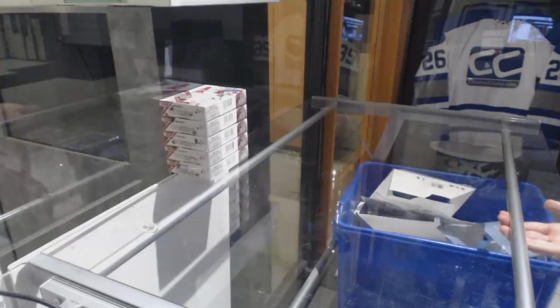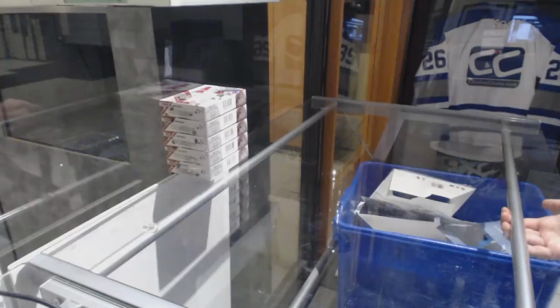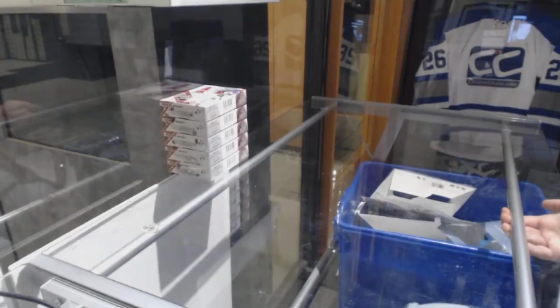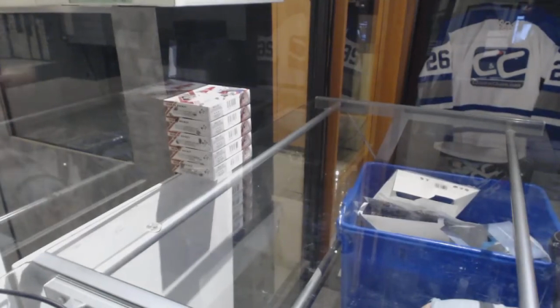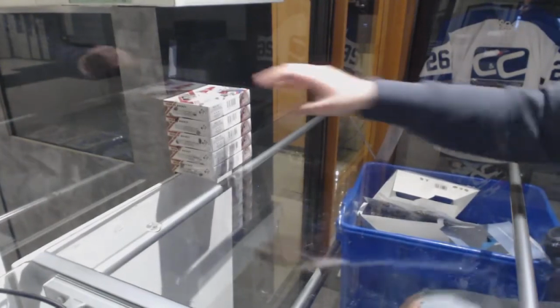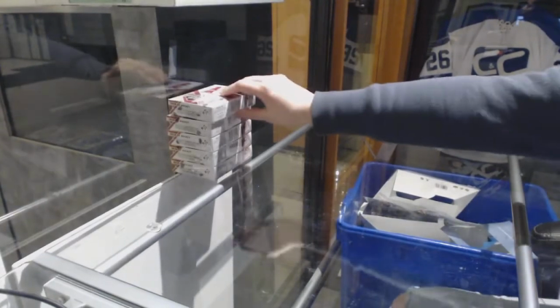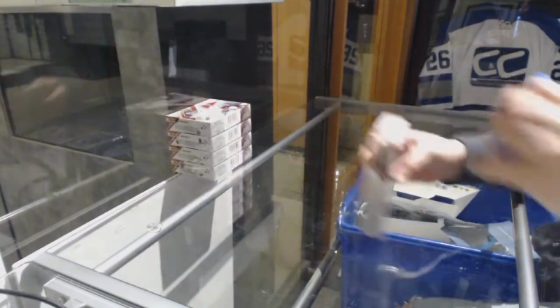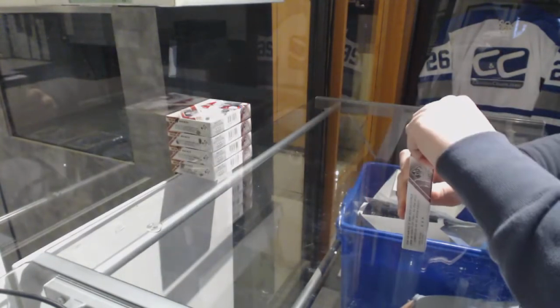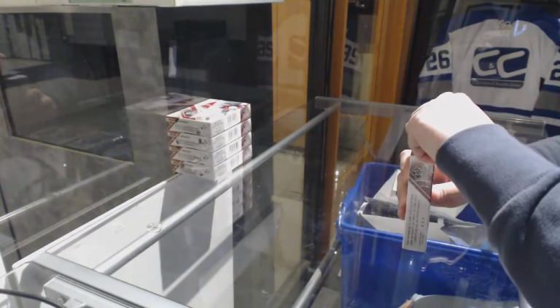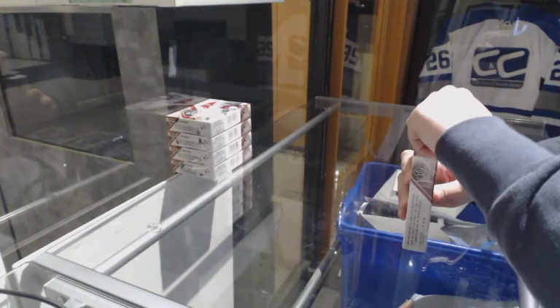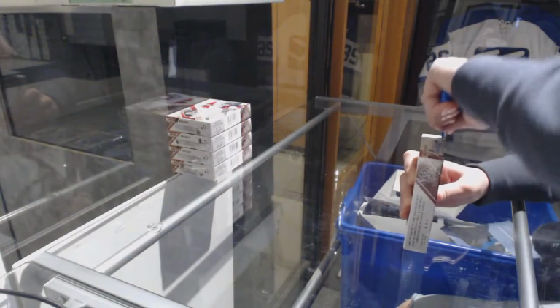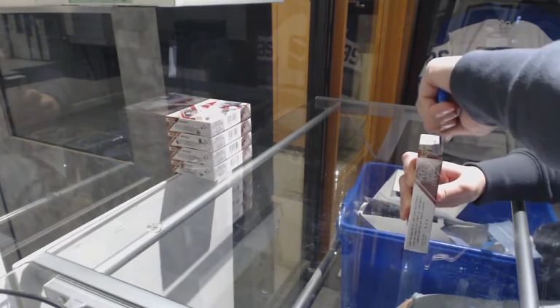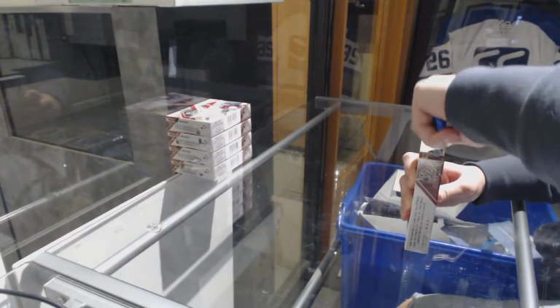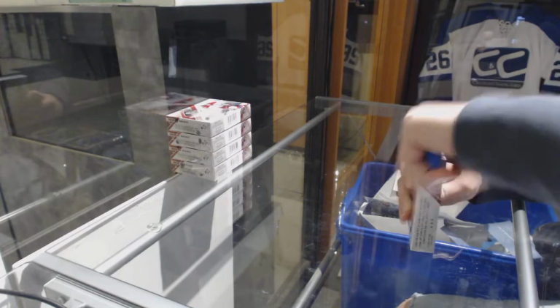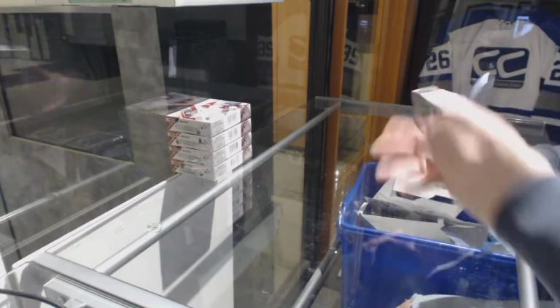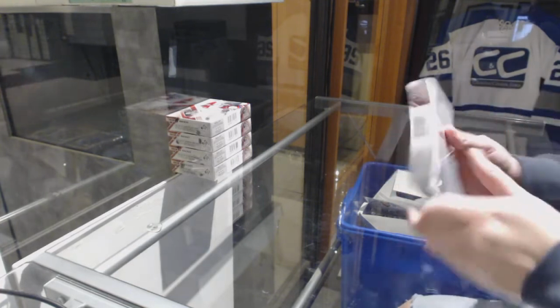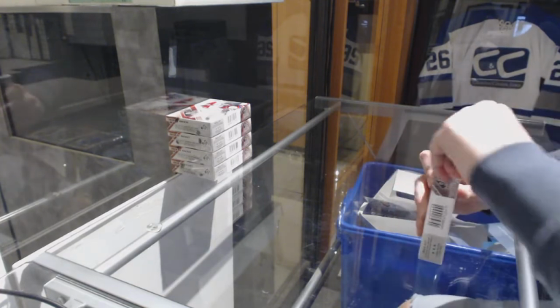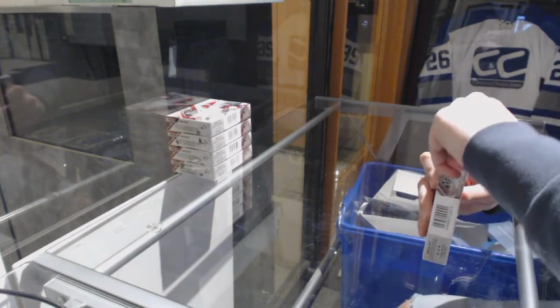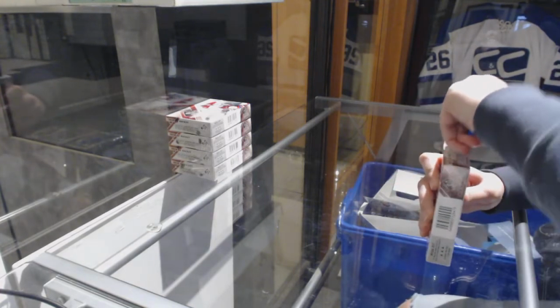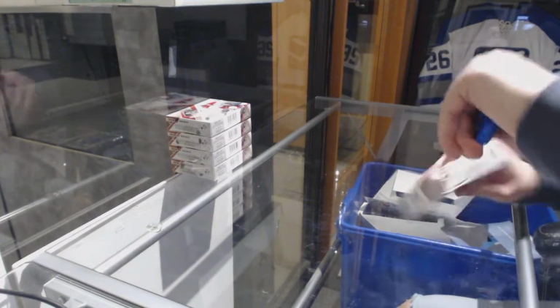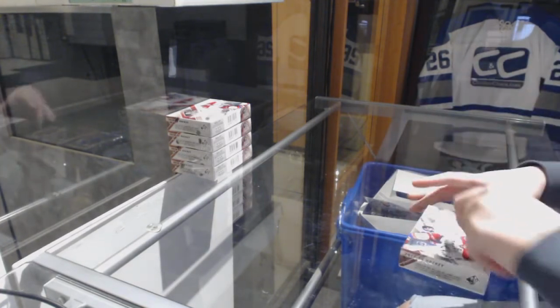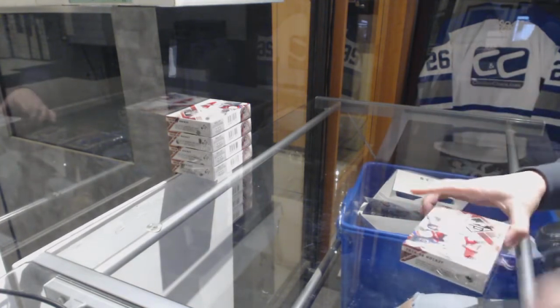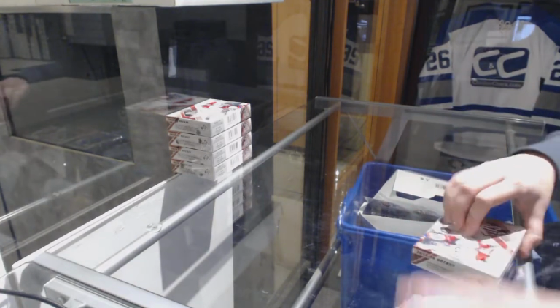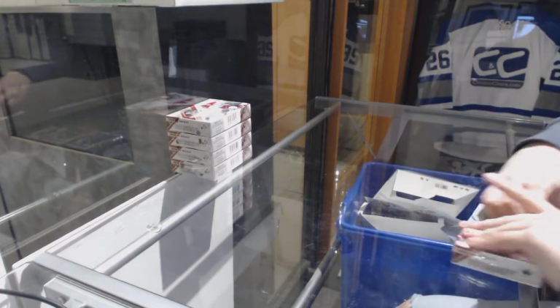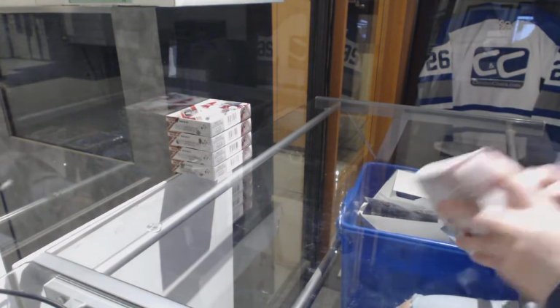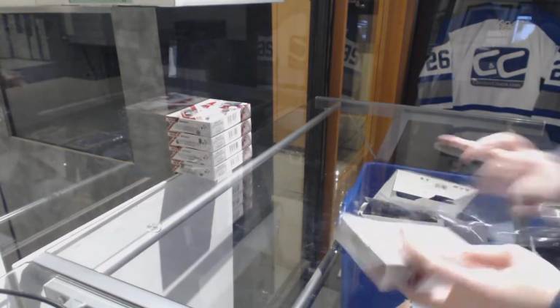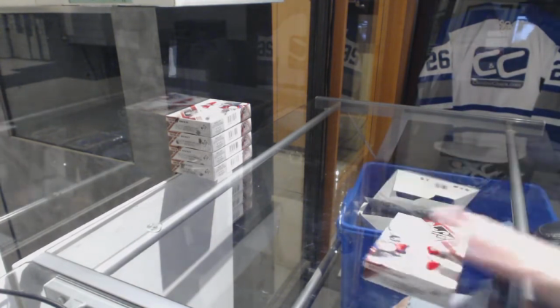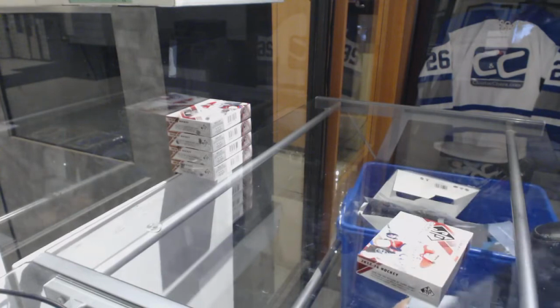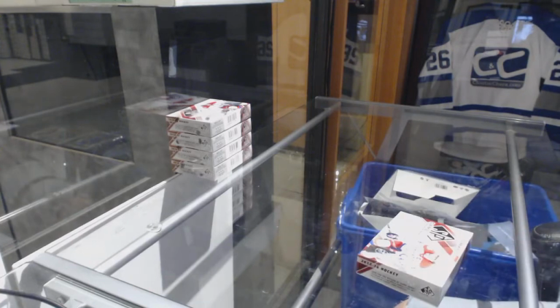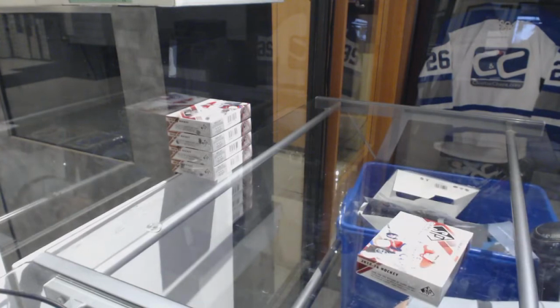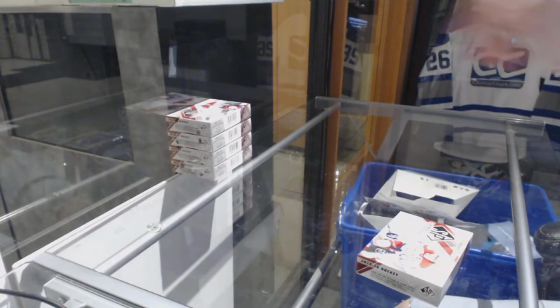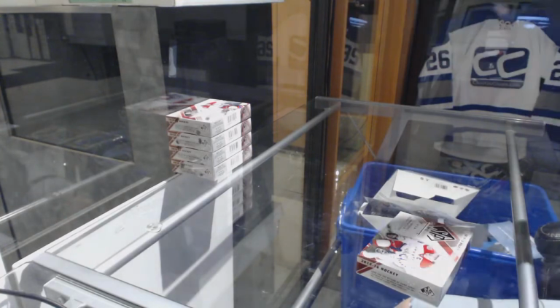Starting off scenes of your break 9103, we've got the 2015-16 SP Game Used 5-box half-case break. Best of luck, everybody.